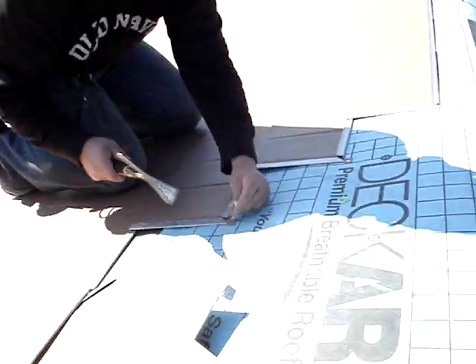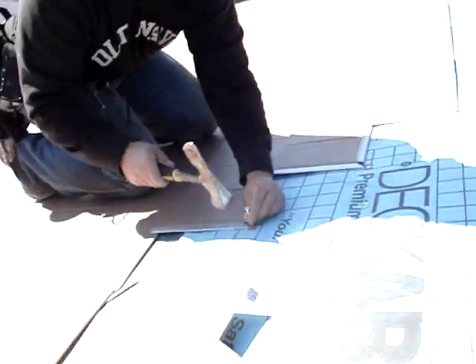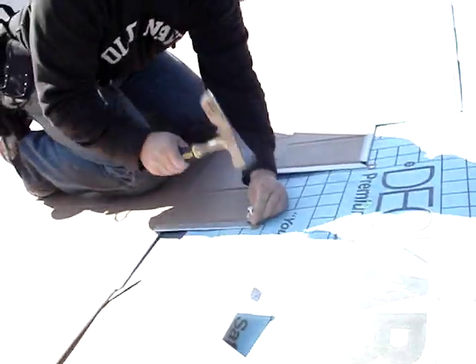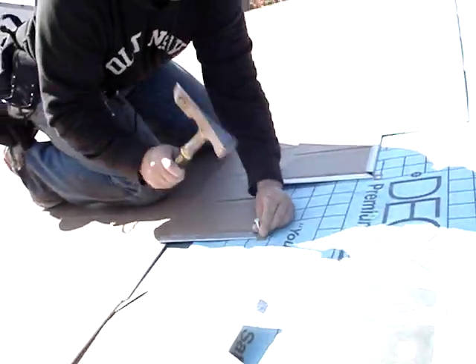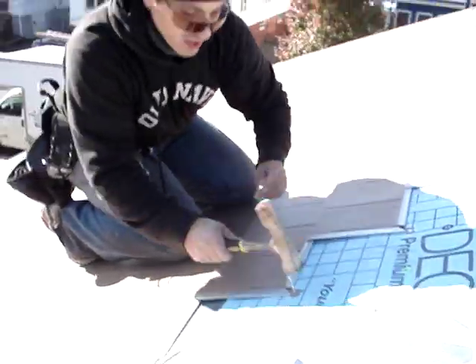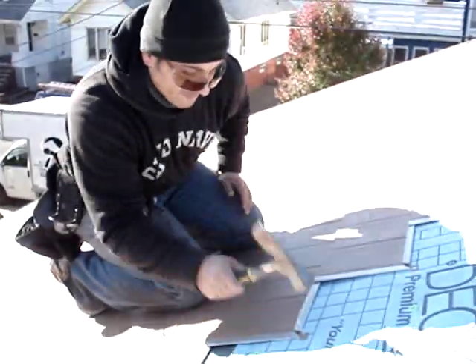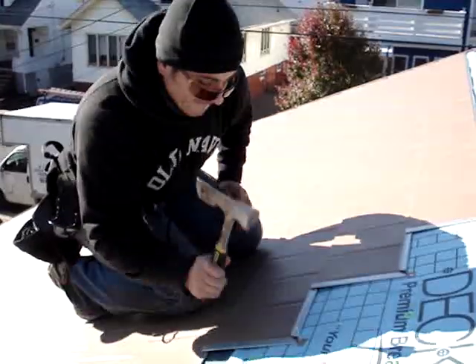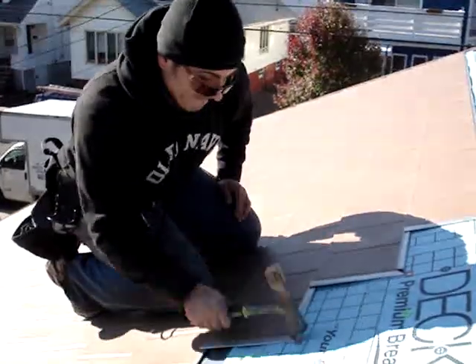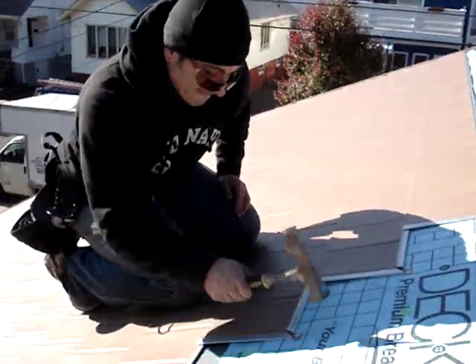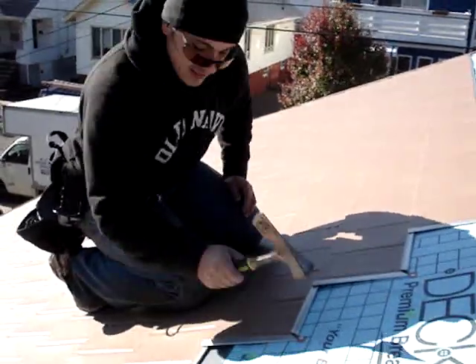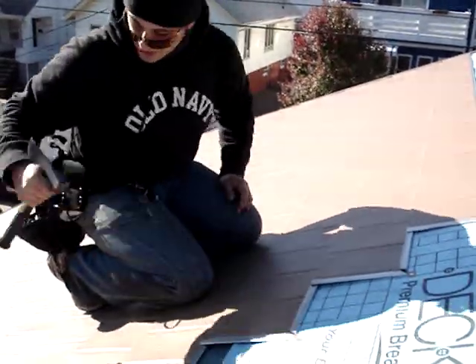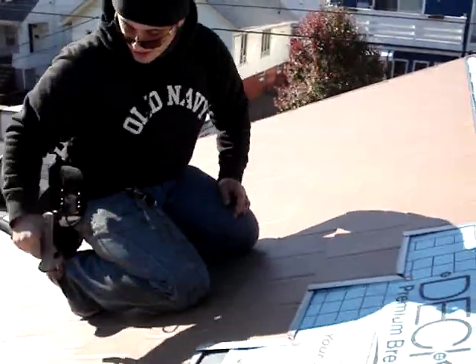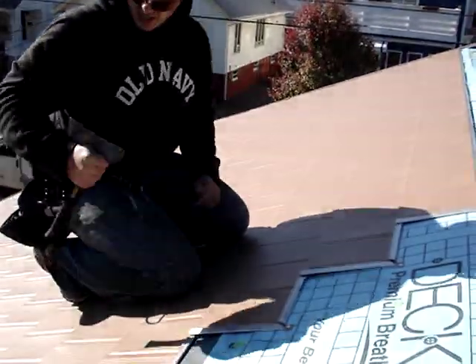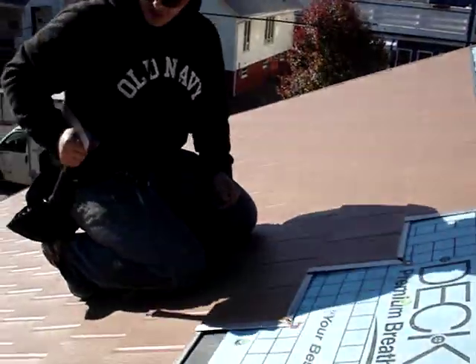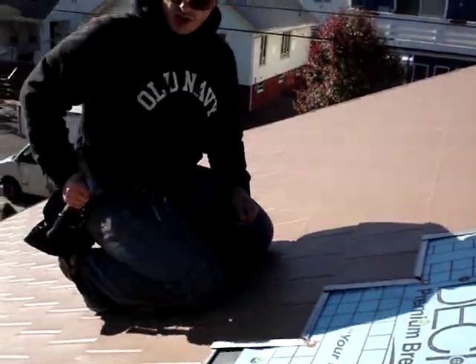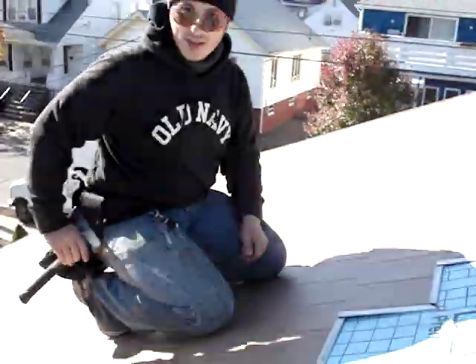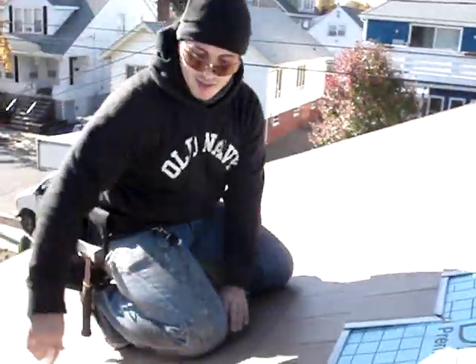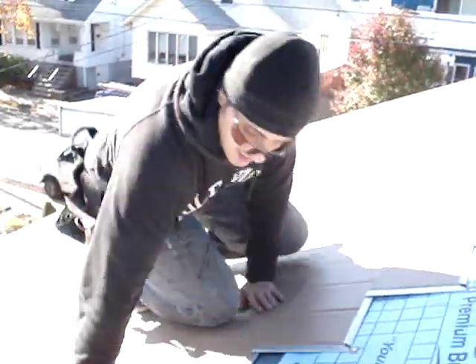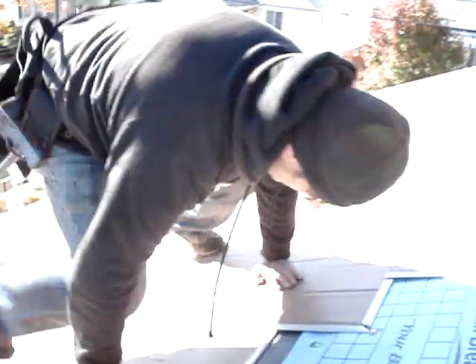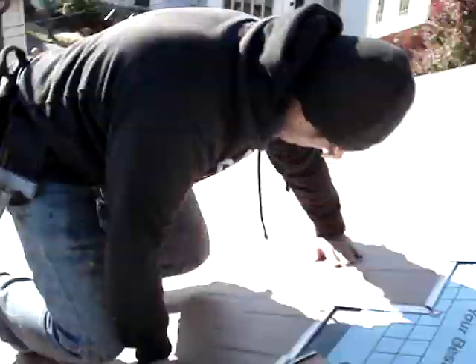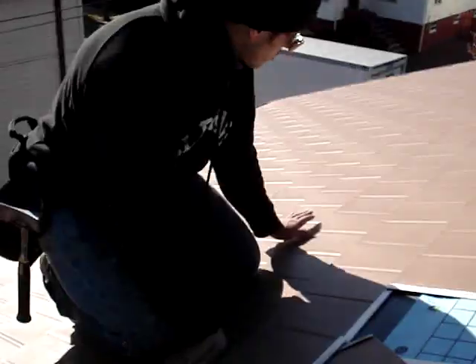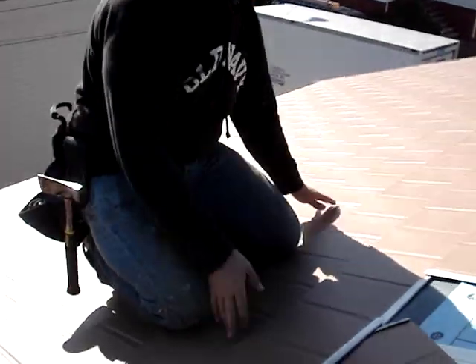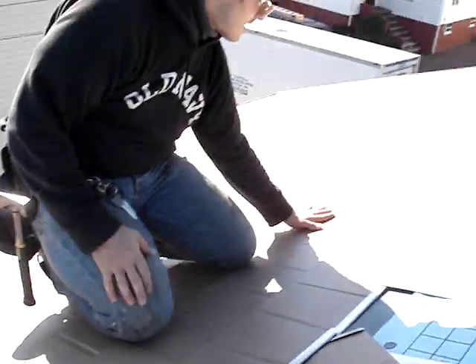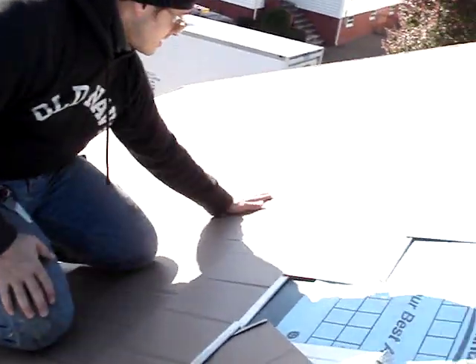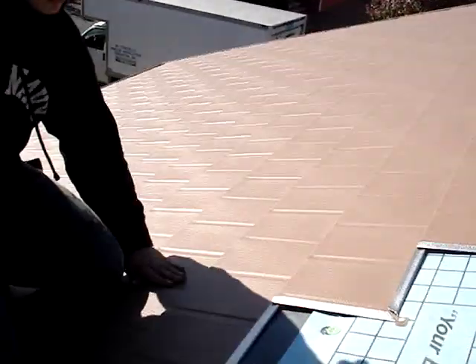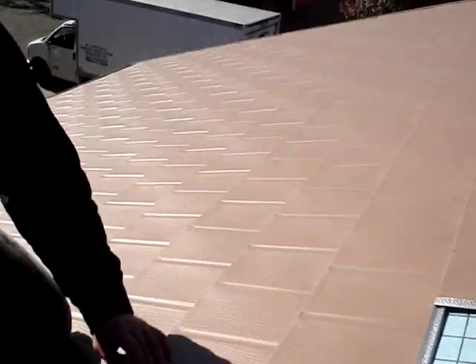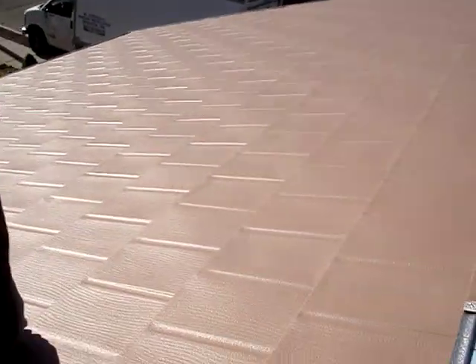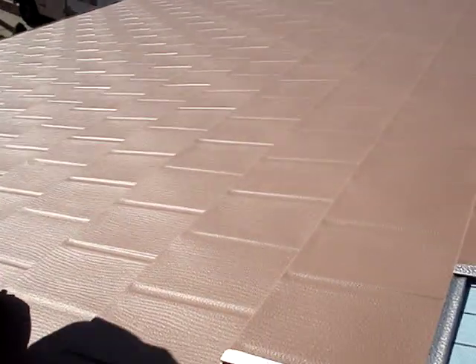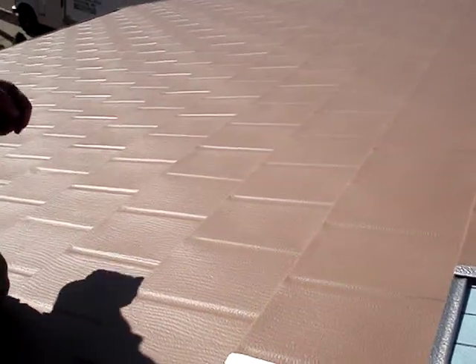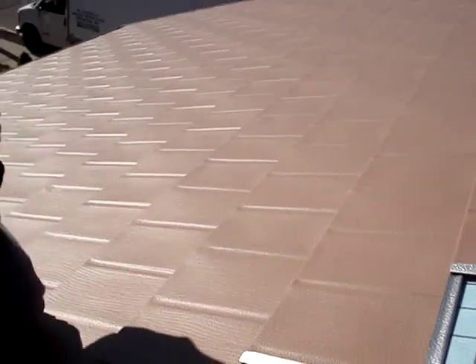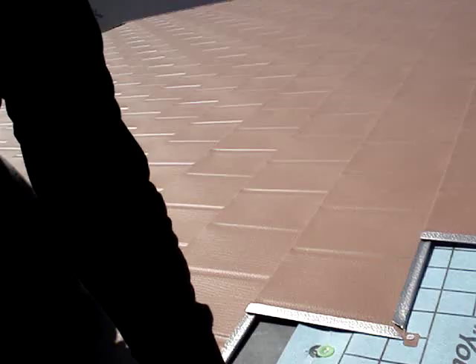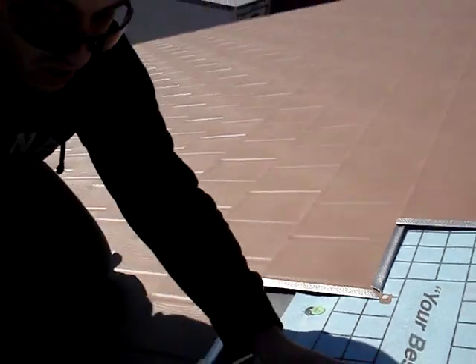The shingles are very durable. As you can see, I can actually sit on them. There are no dents. It stays perfectly the same as it was out of the shop.